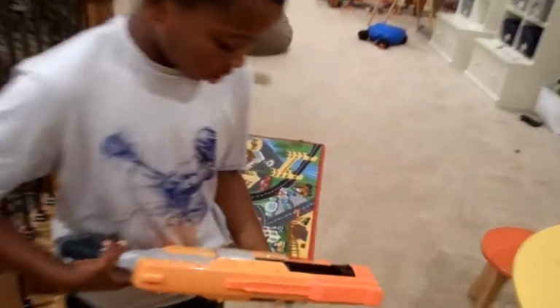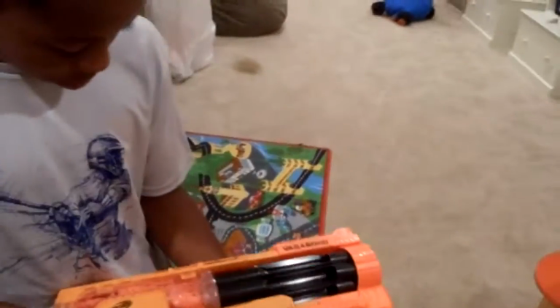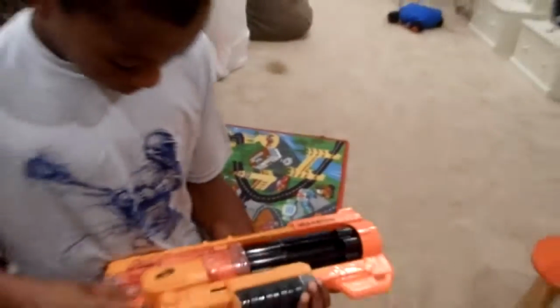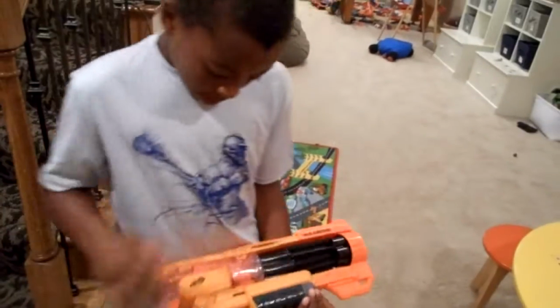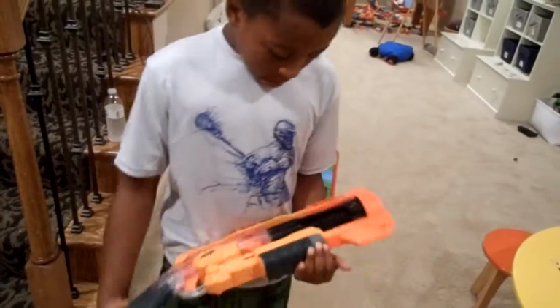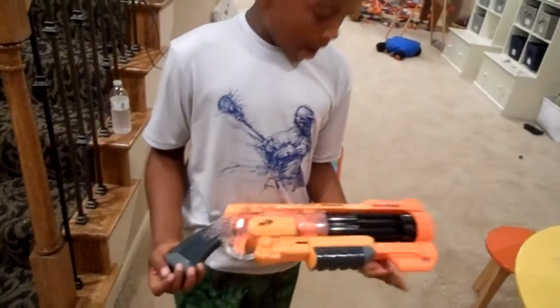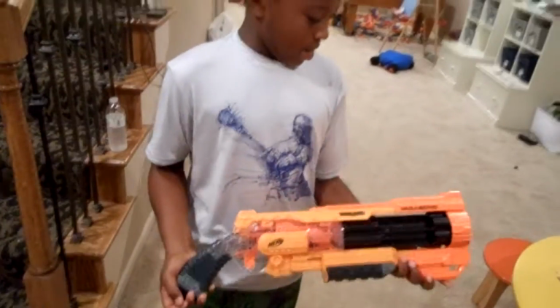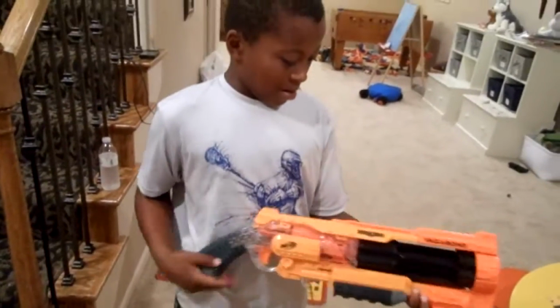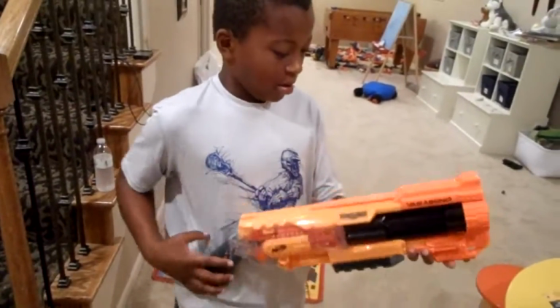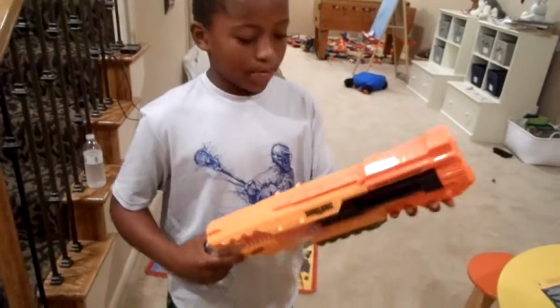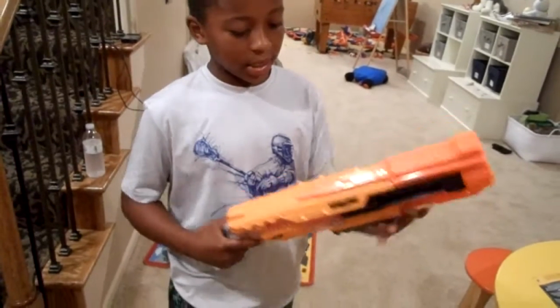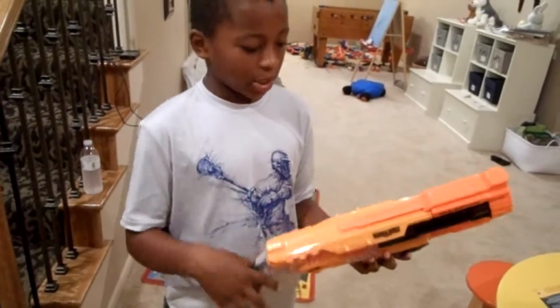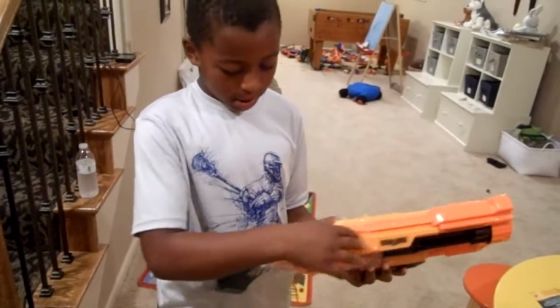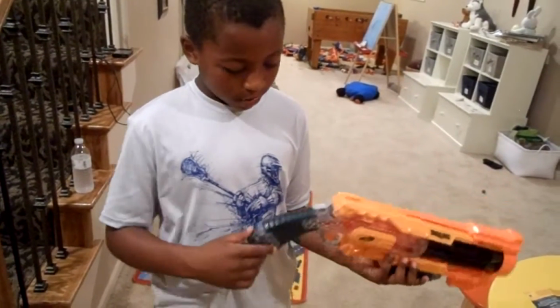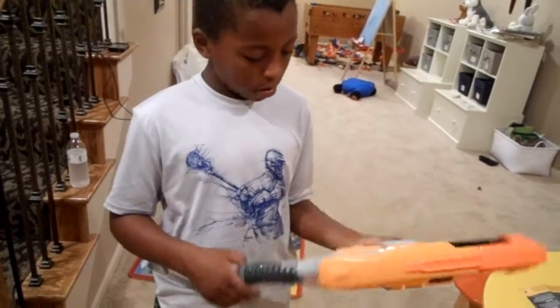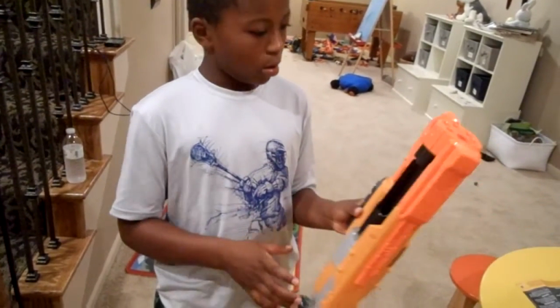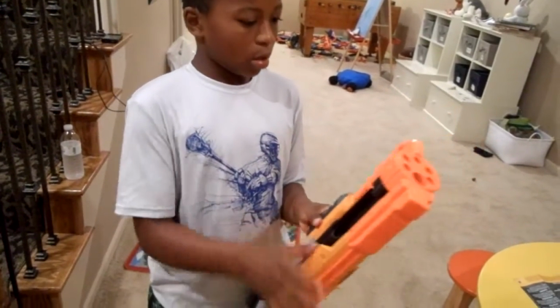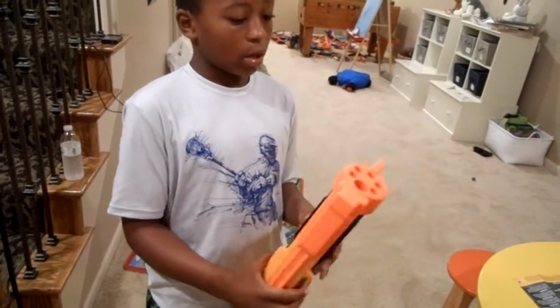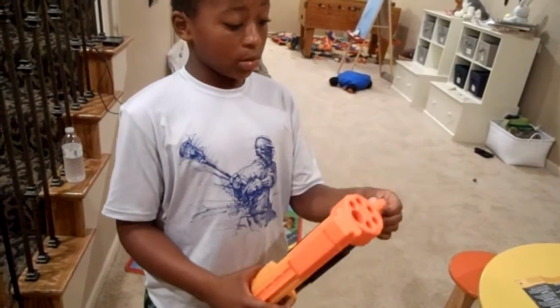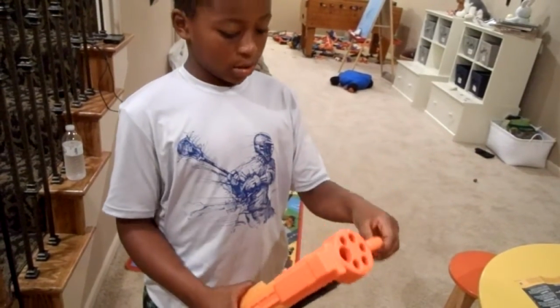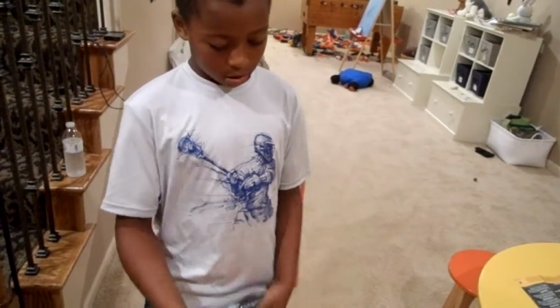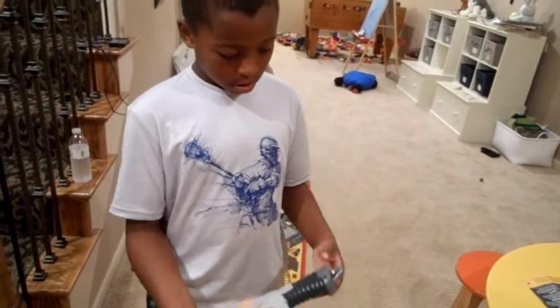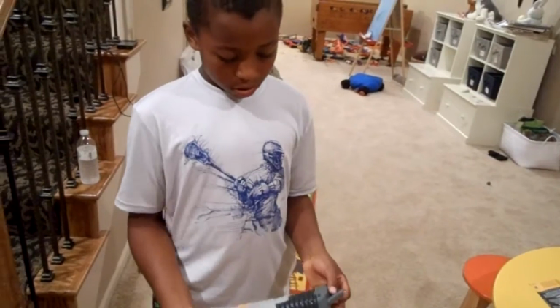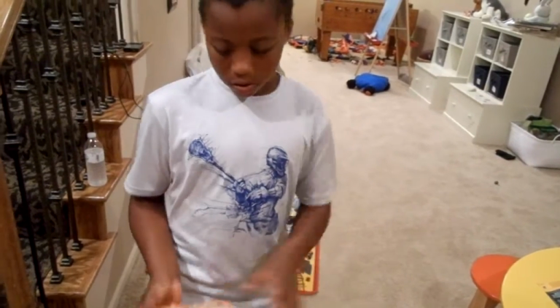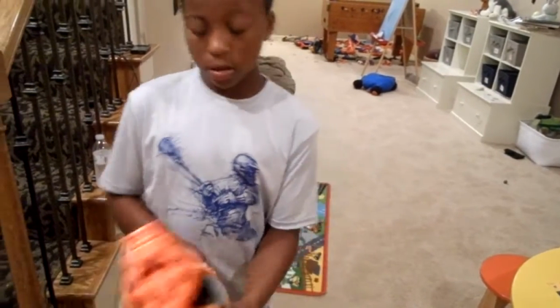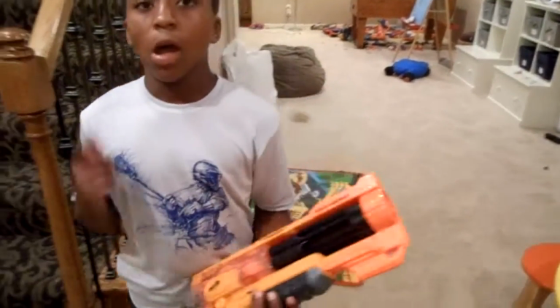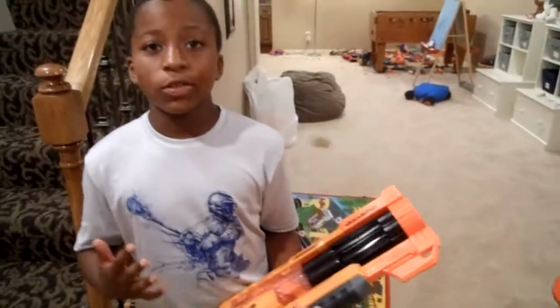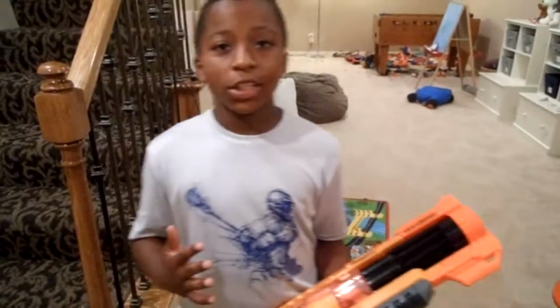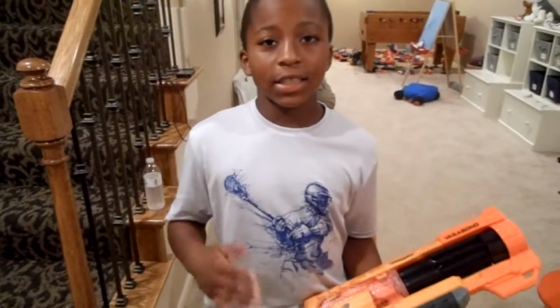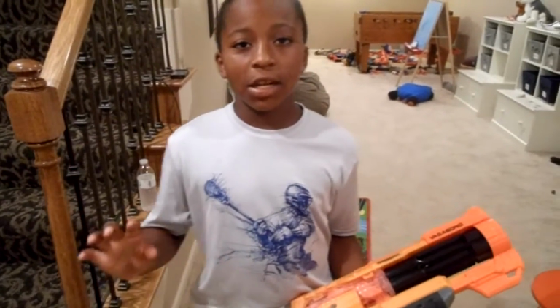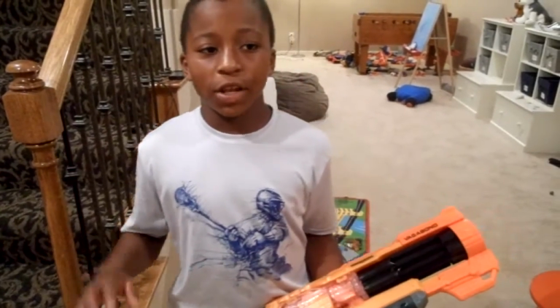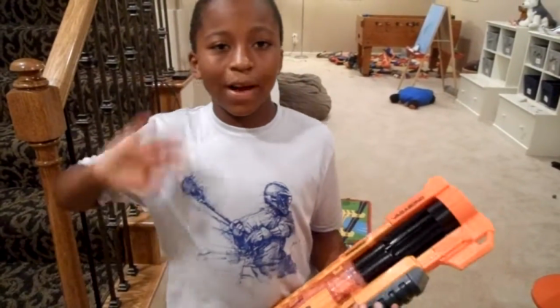Alright, that is it. Basically there's an attachment rail there, and that's it. Thanks for watching, guys — see you in the next video. Bye.